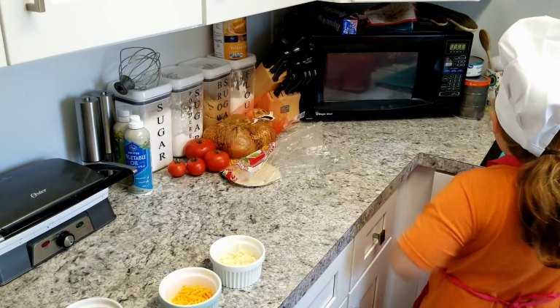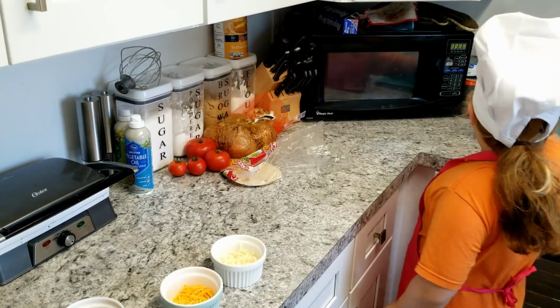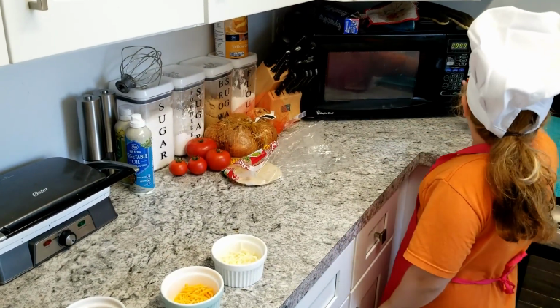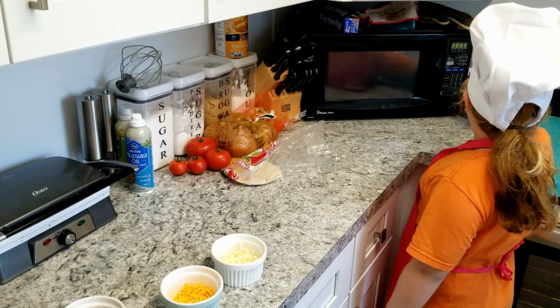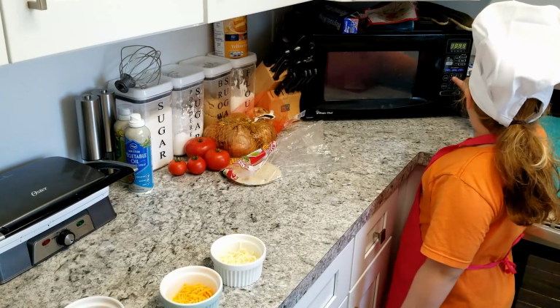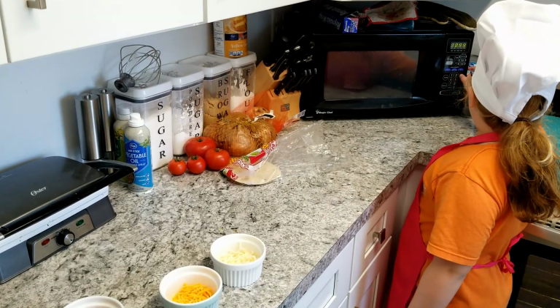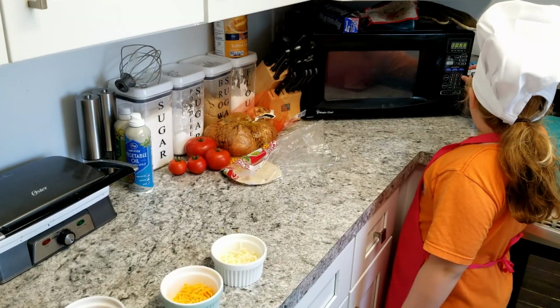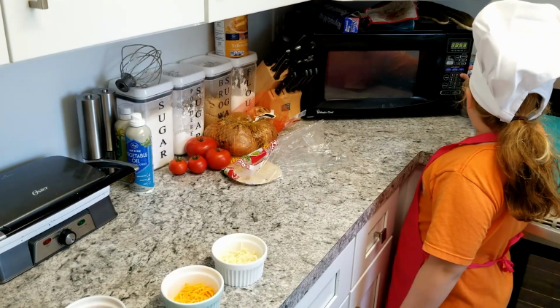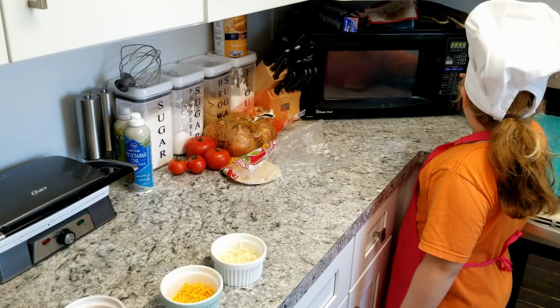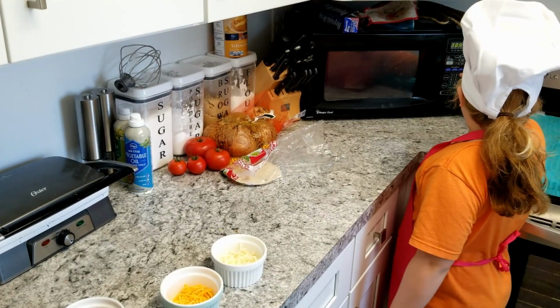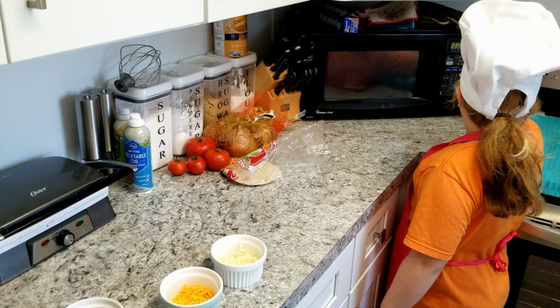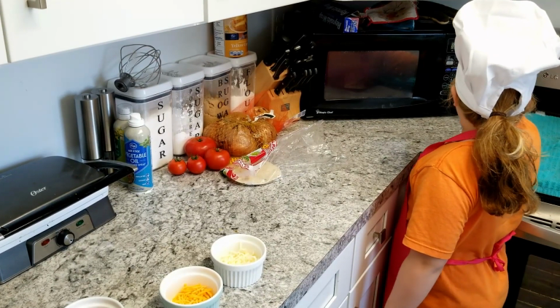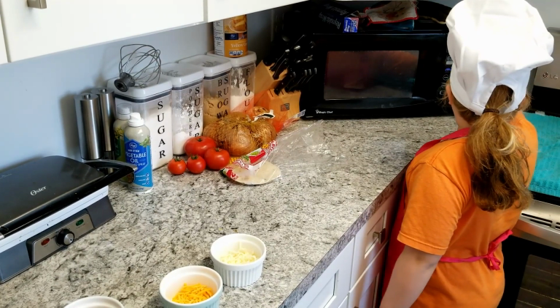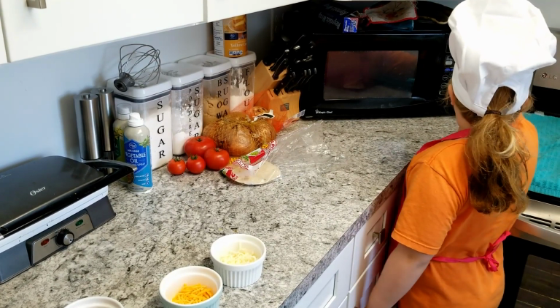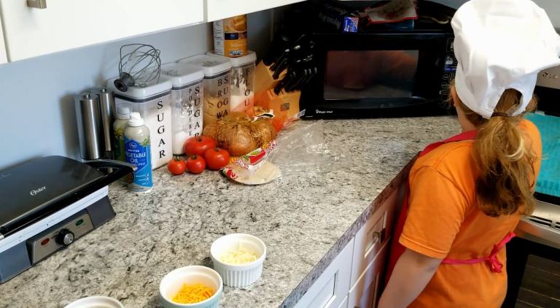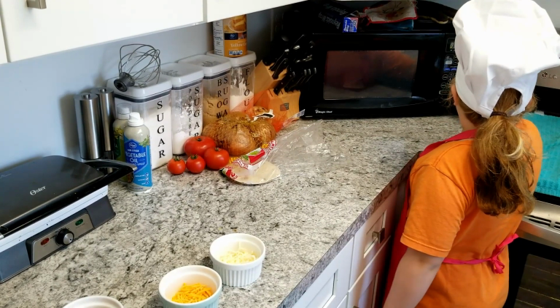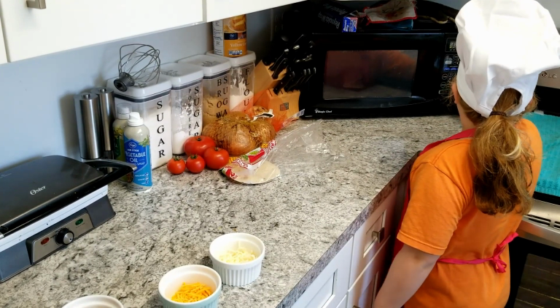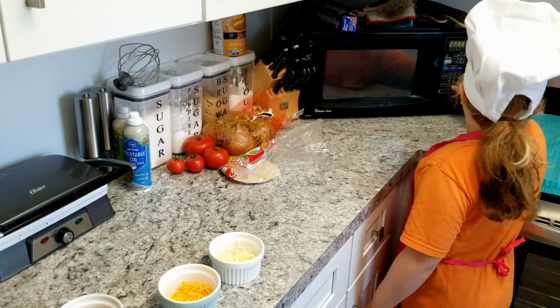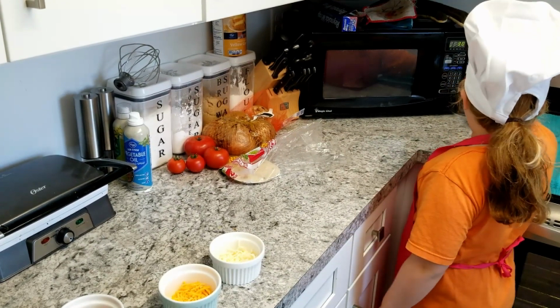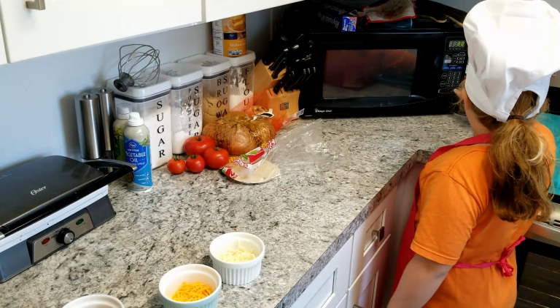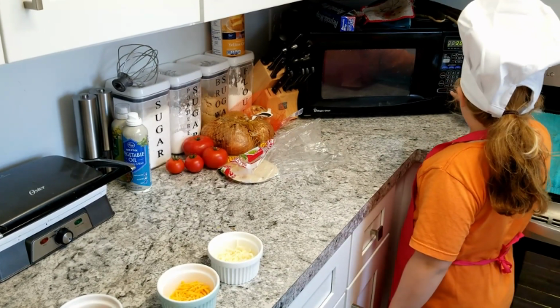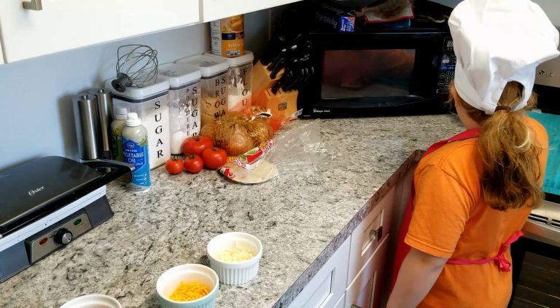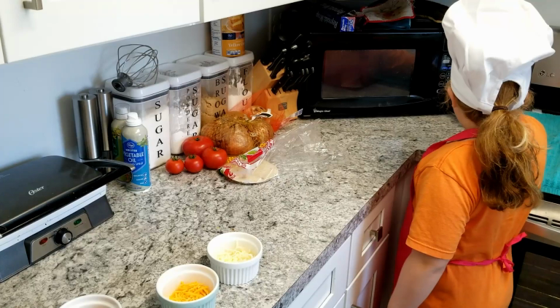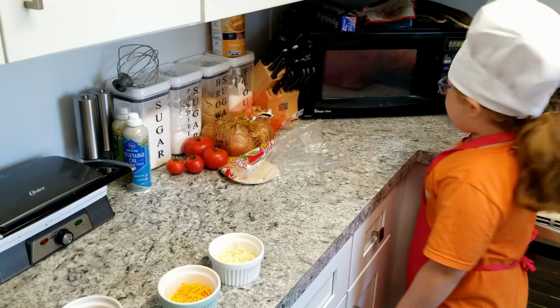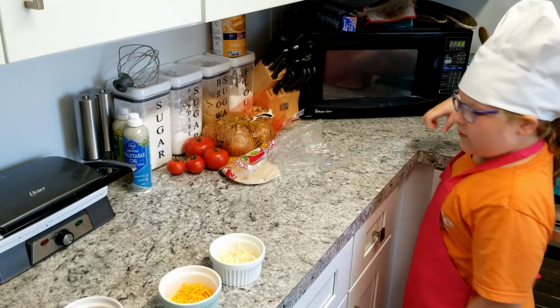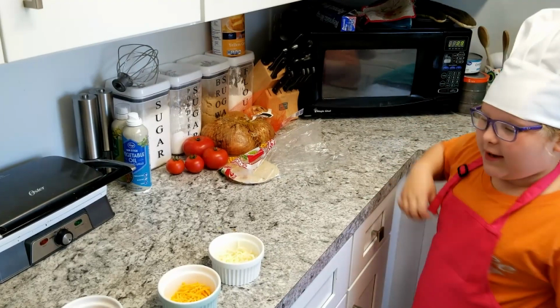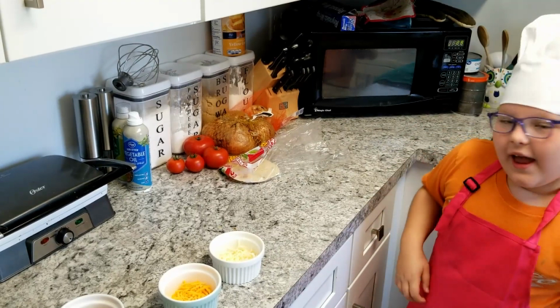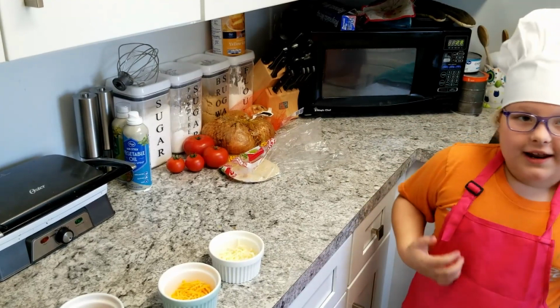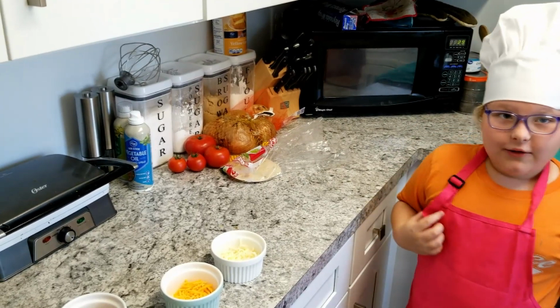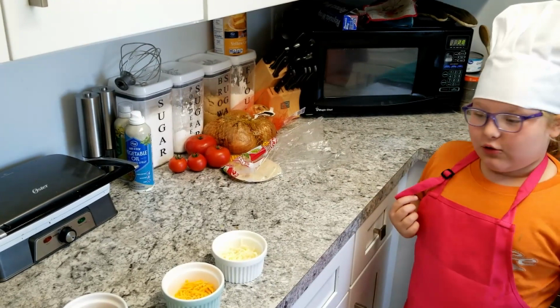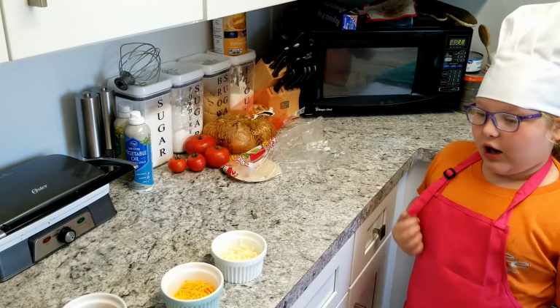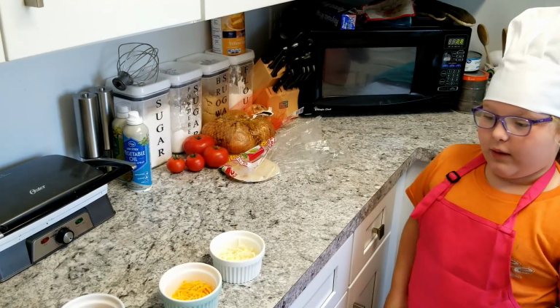Put it in the microwave for 30 seconds, and now you just gotta wait.